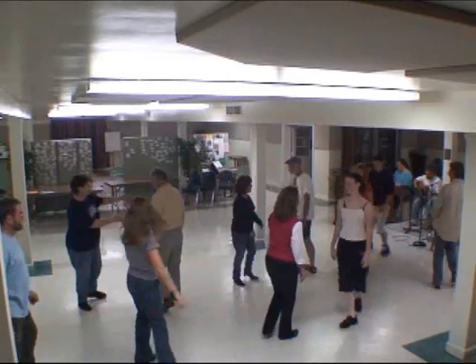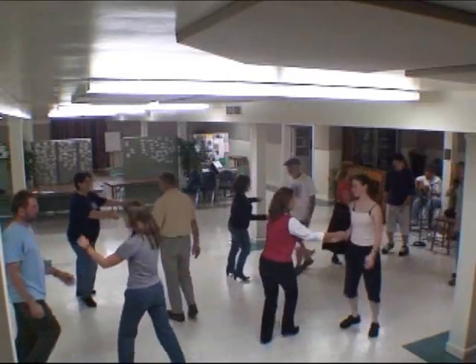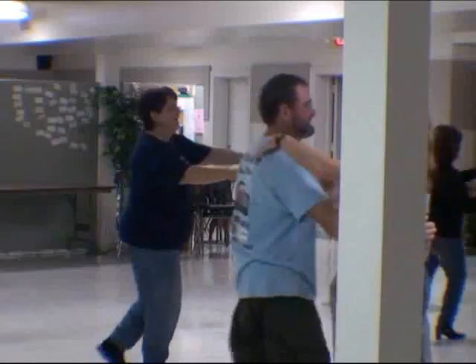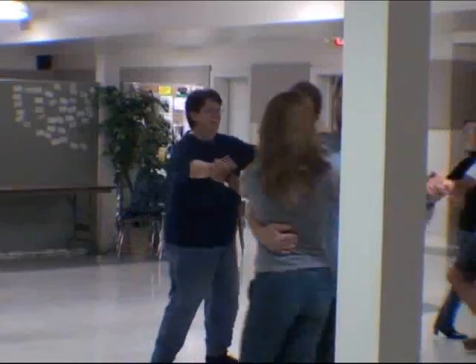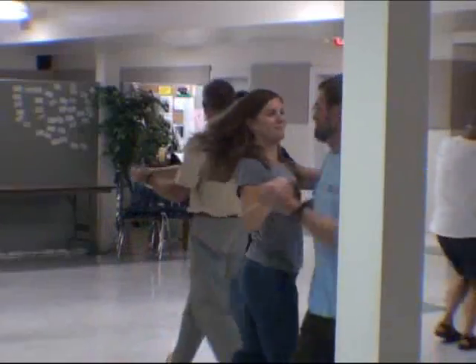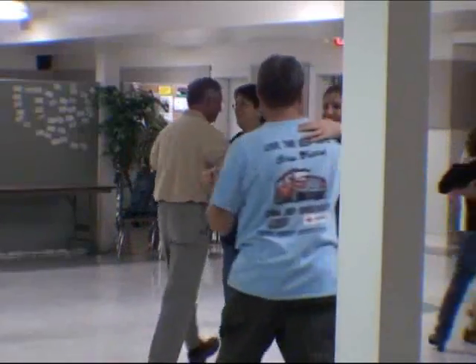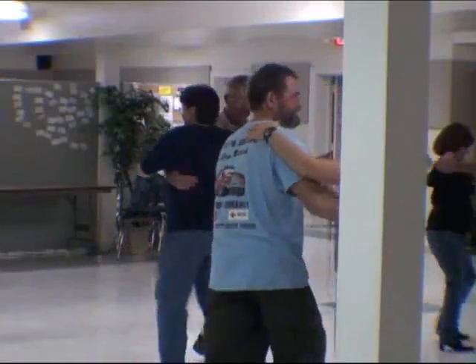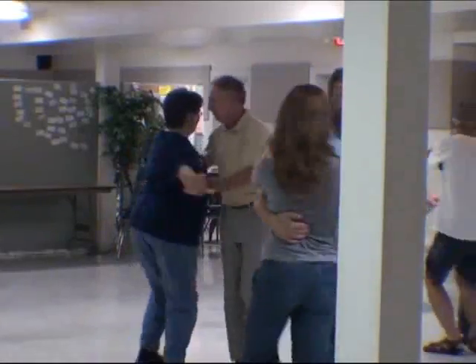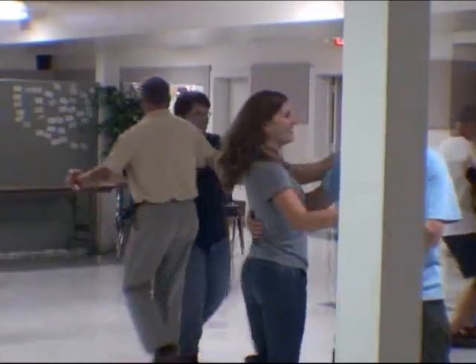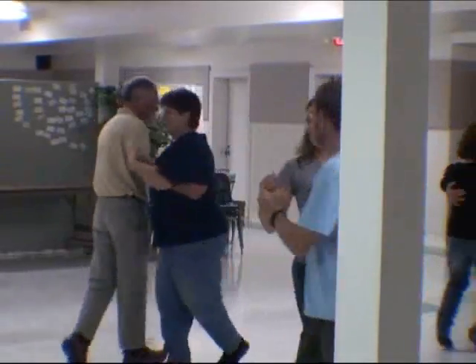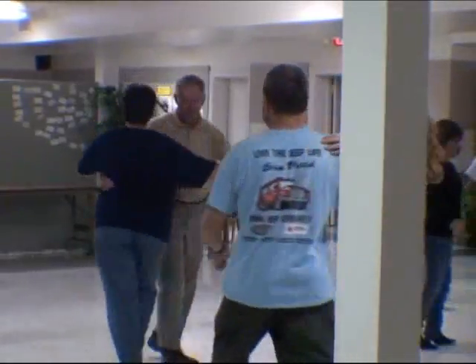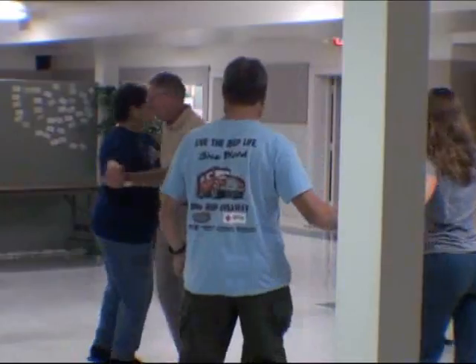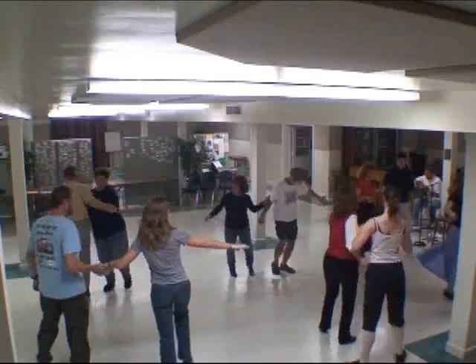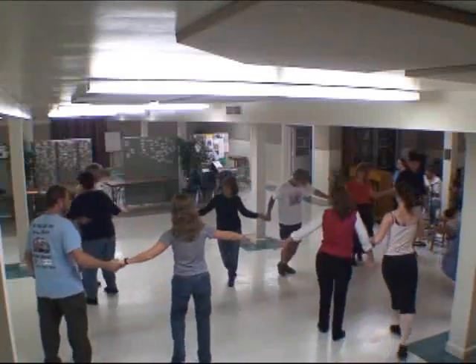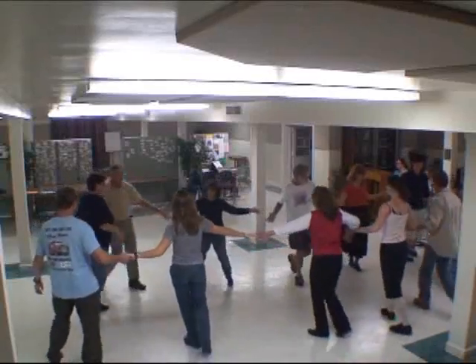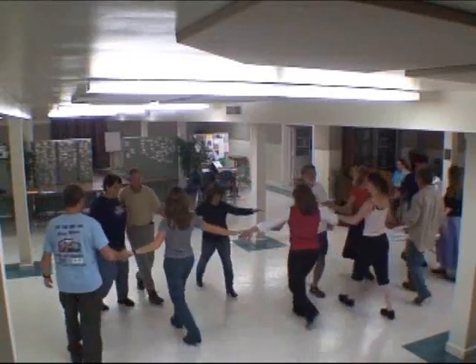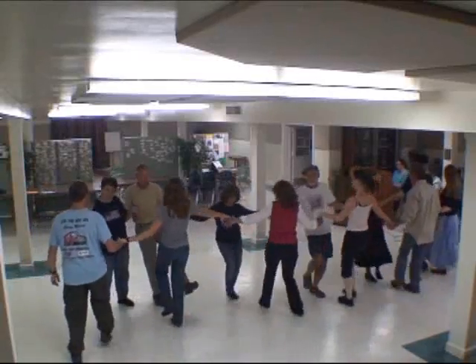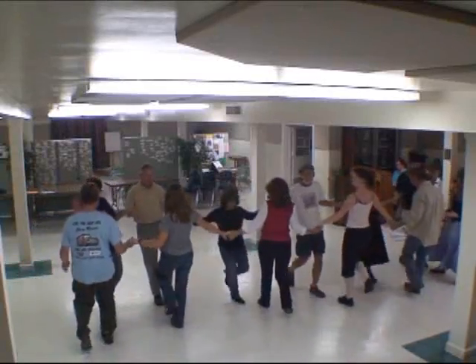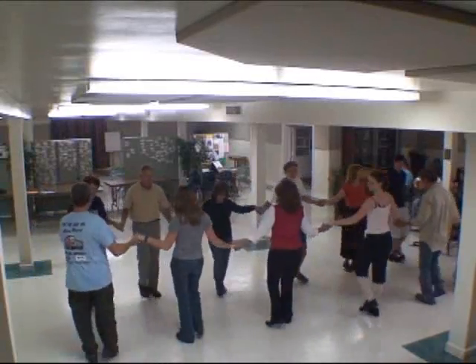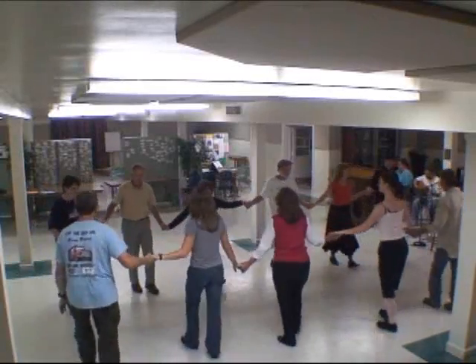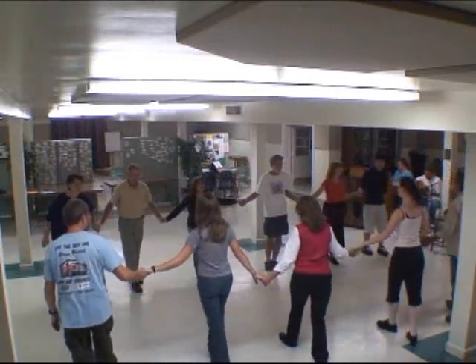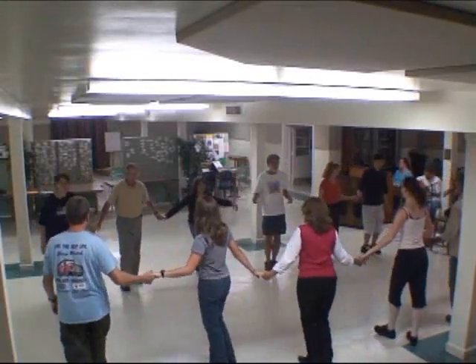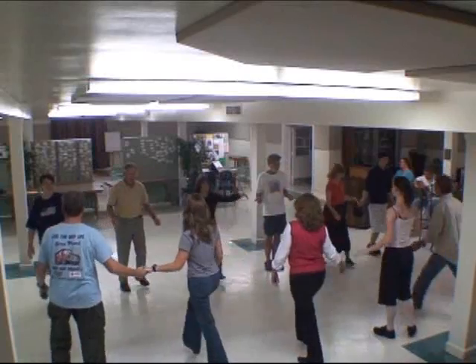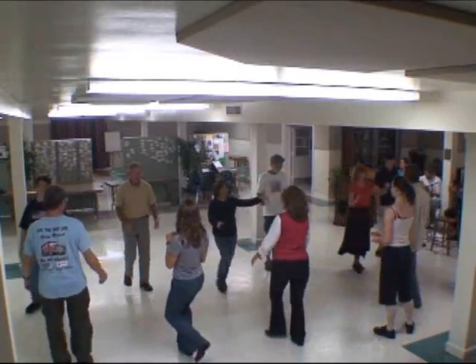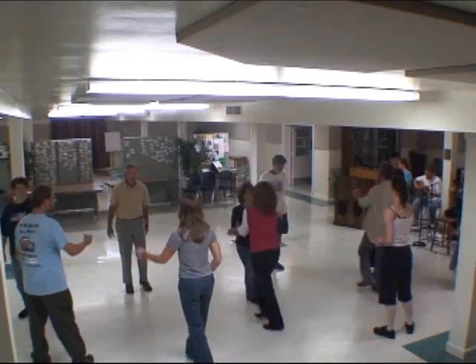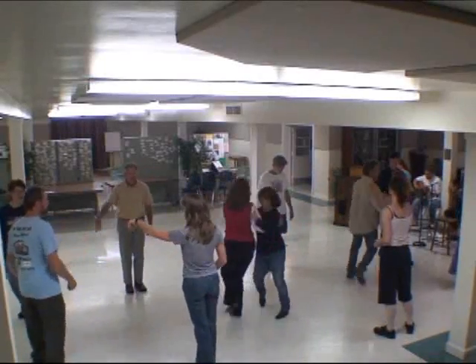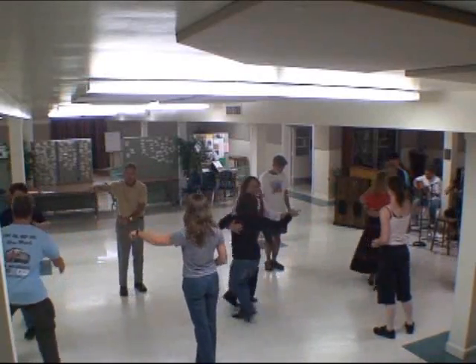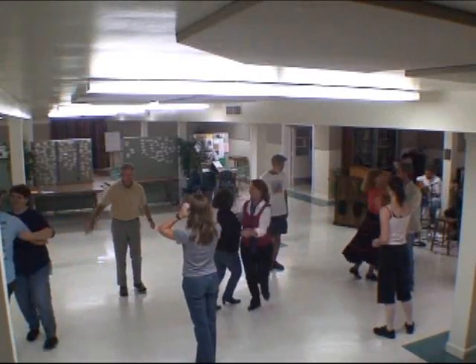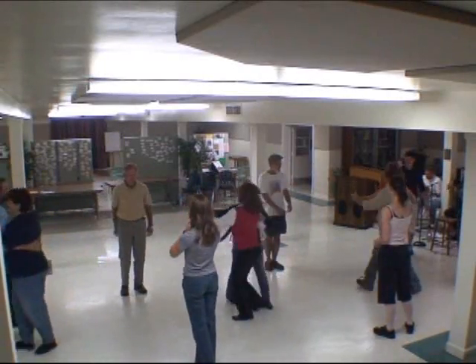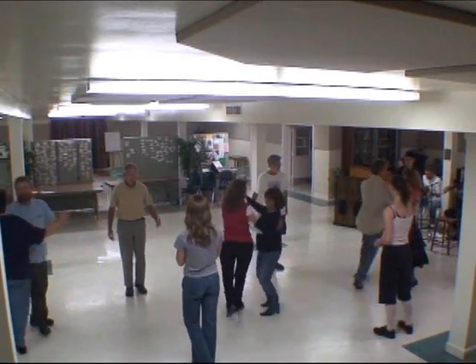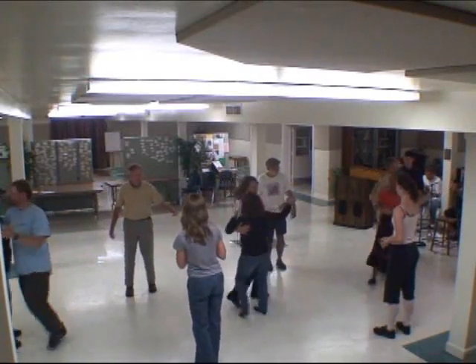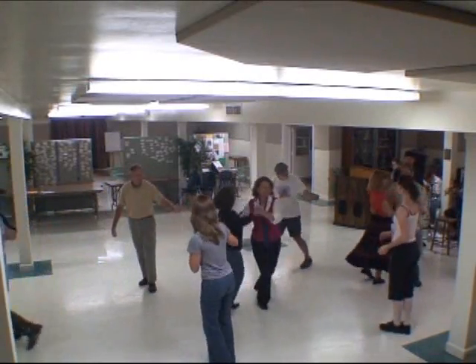And swing on high, two, three, four, one. Do you swing? One, one. Now down the hall.